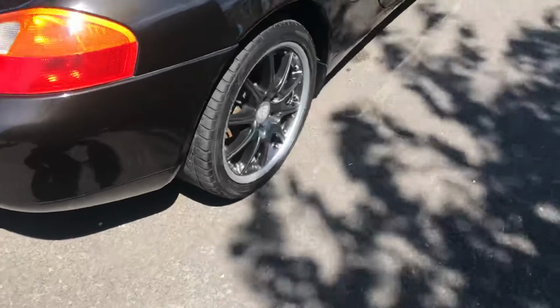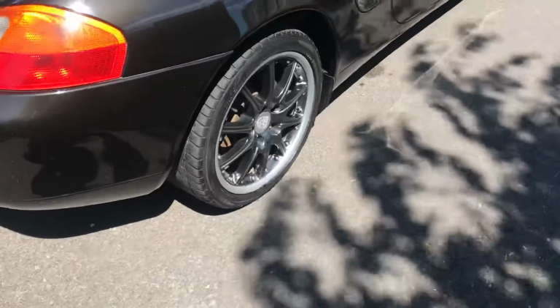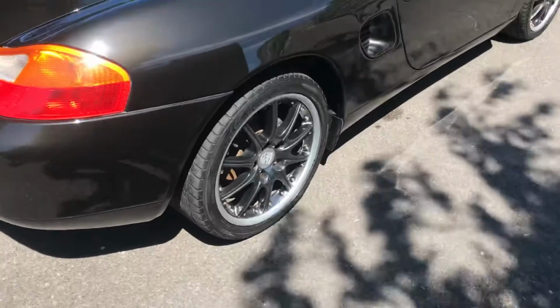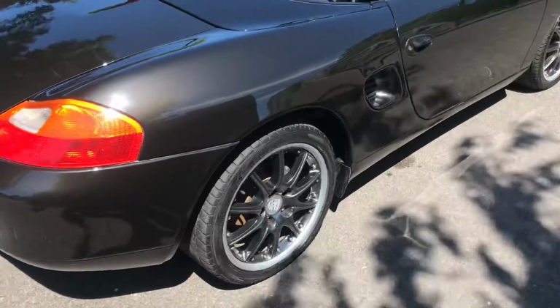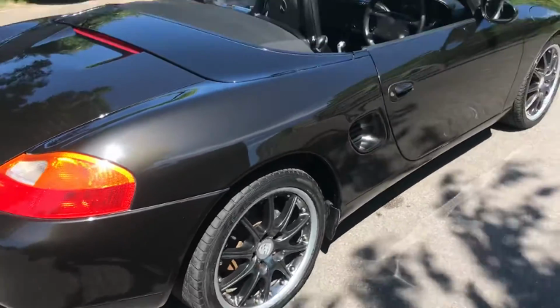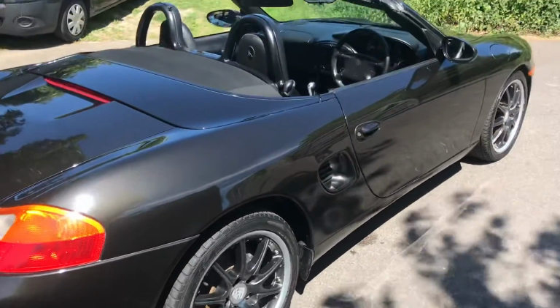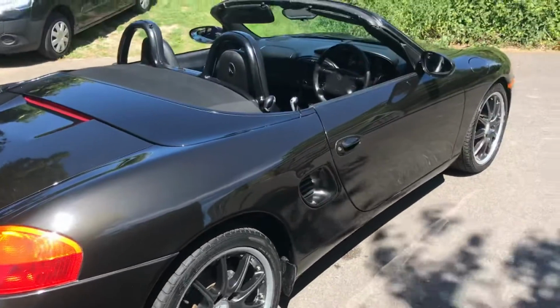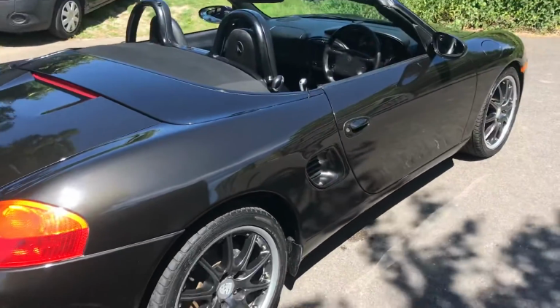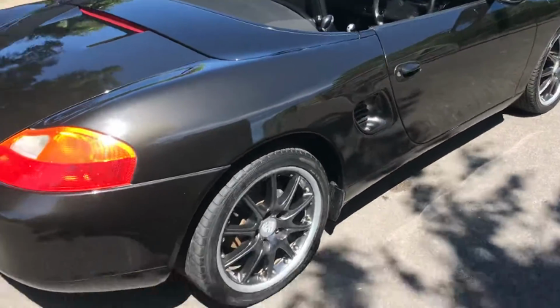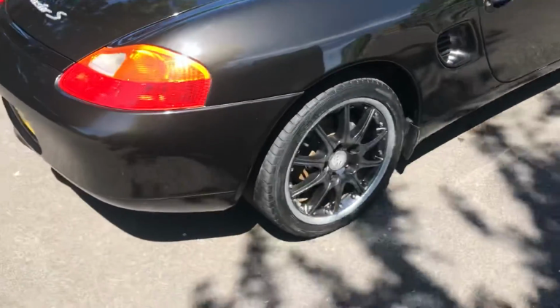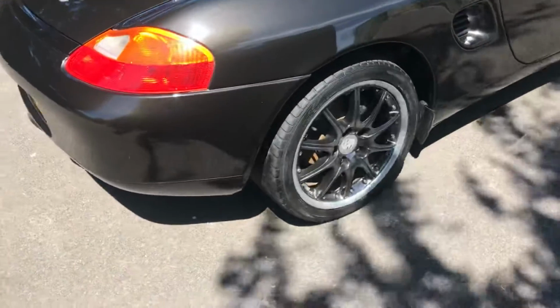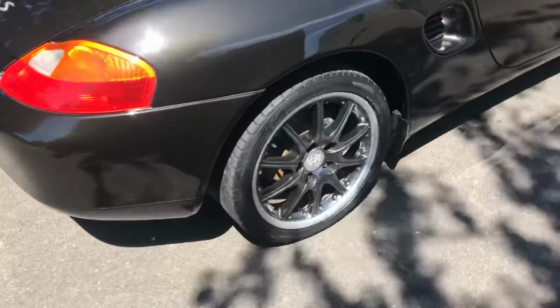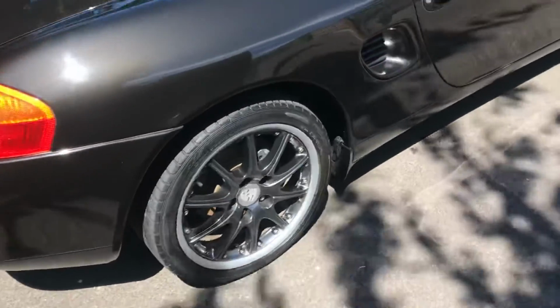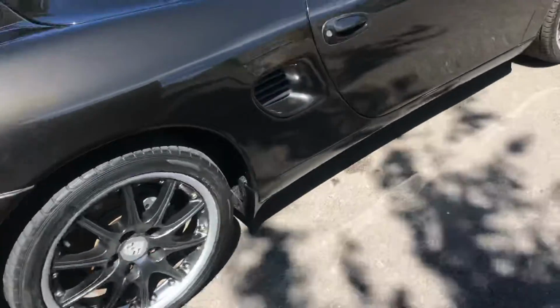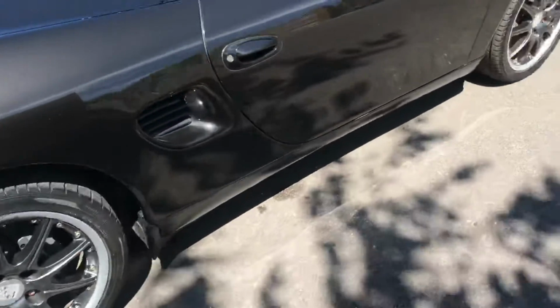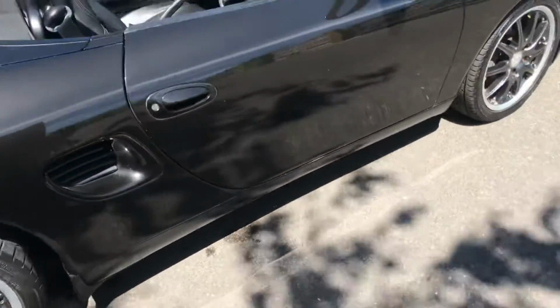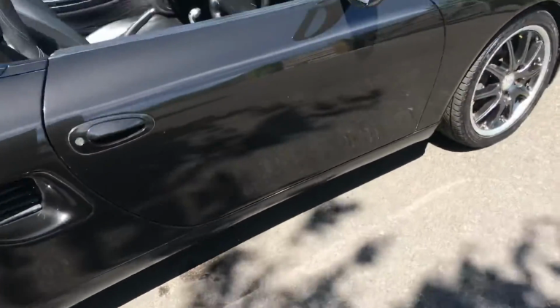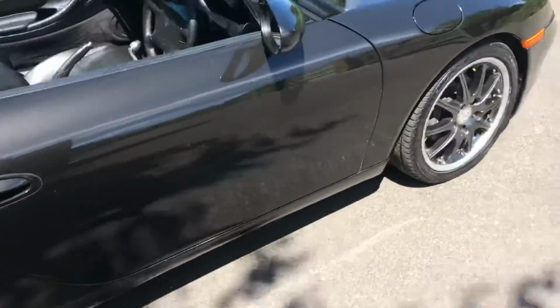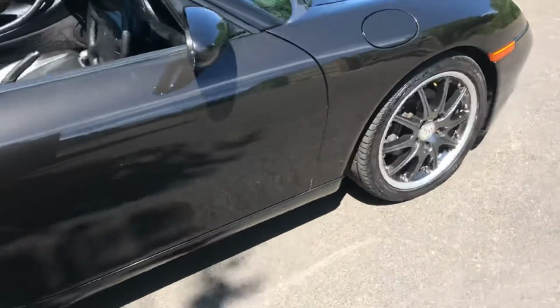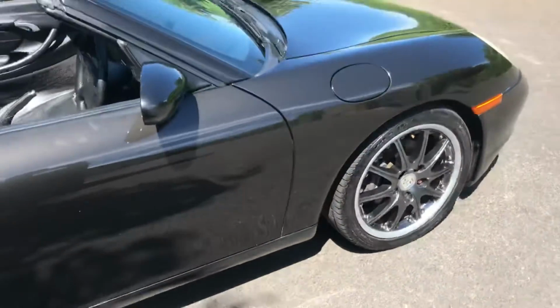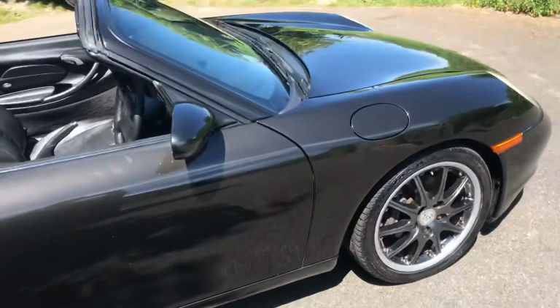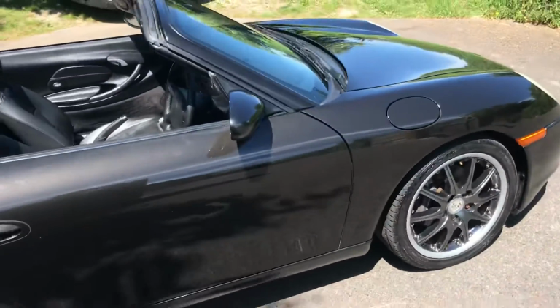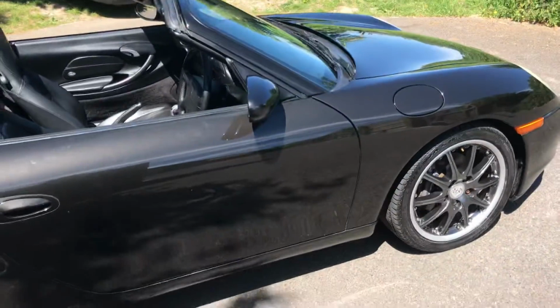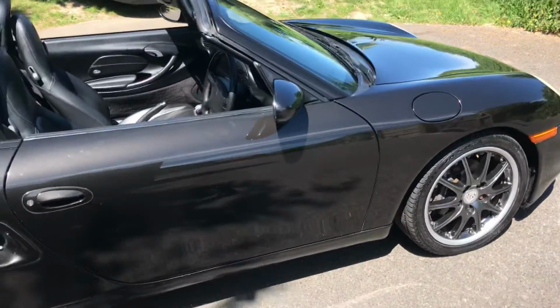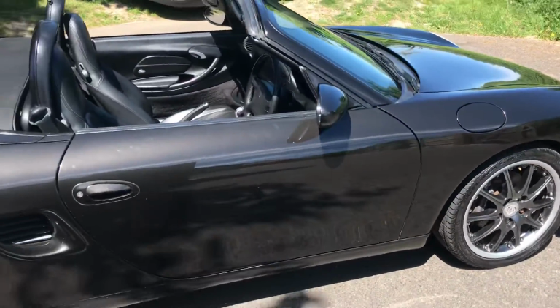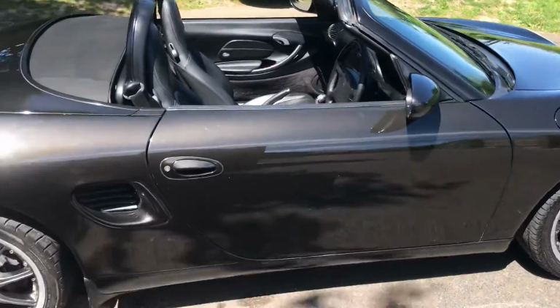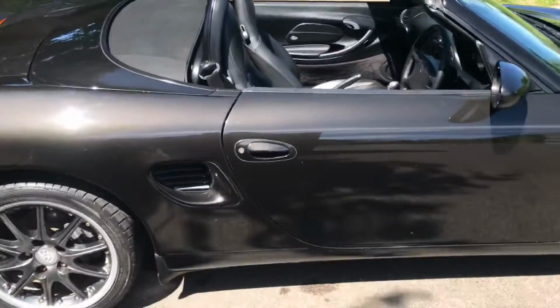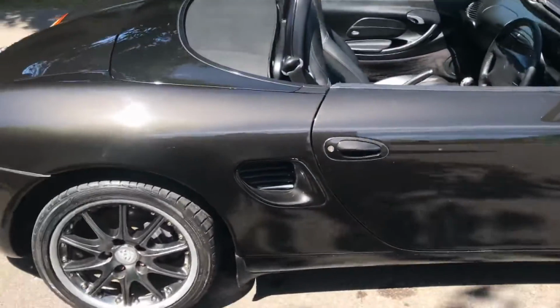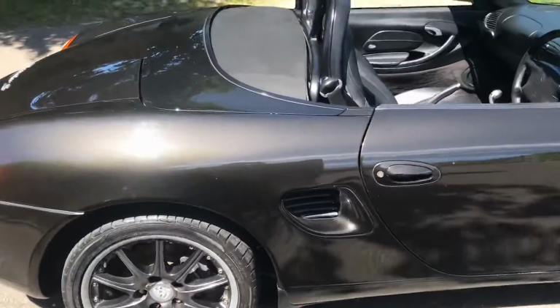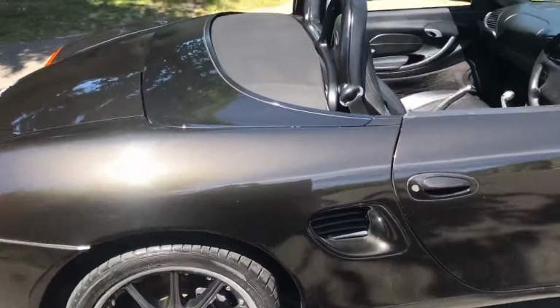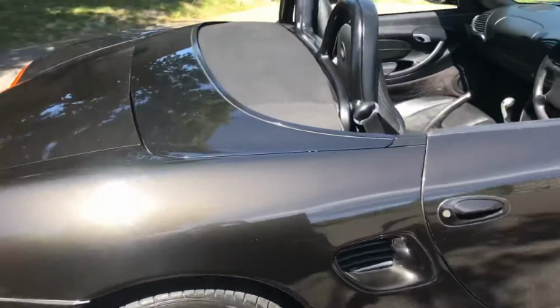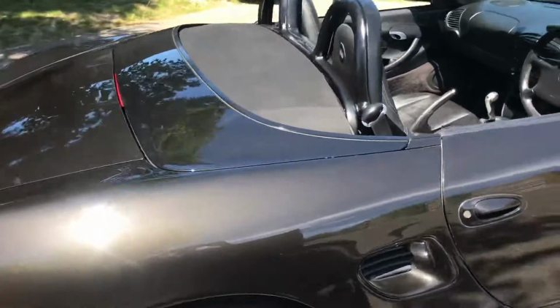We could do with a couple of new back tyres. But all in all, it's a lovely little car. We're going to be marketing this for £3,500.